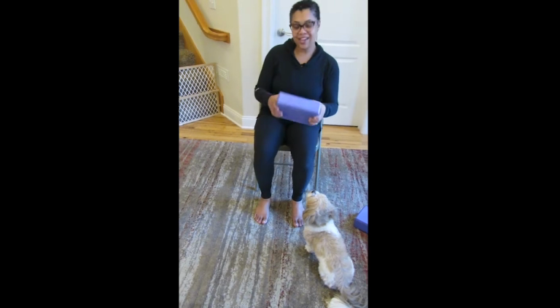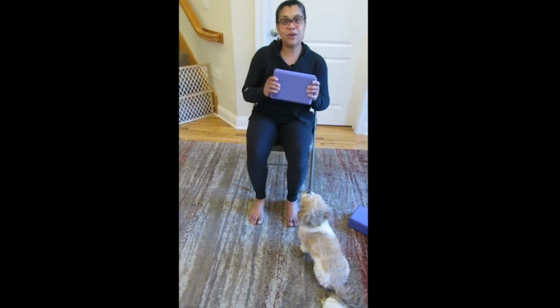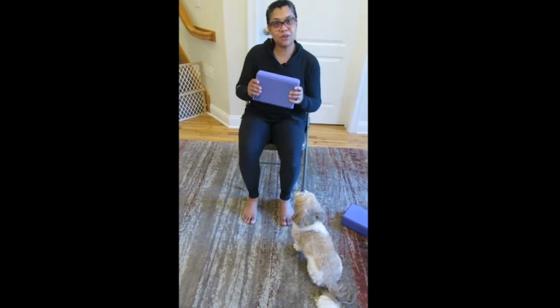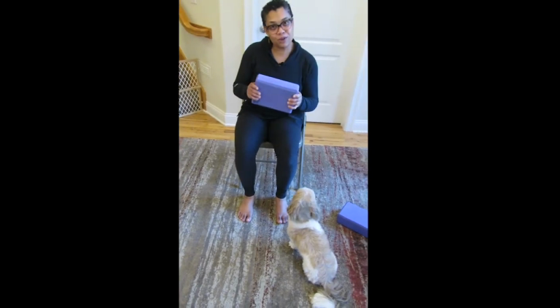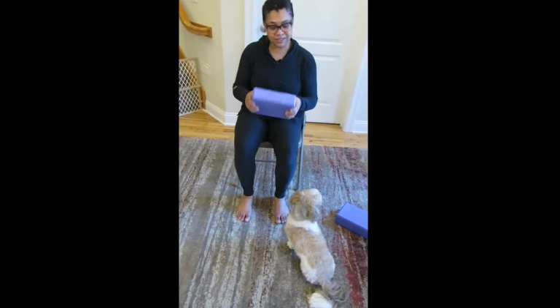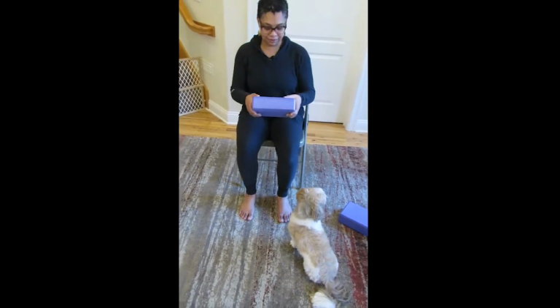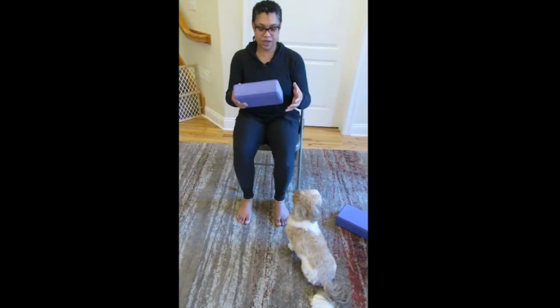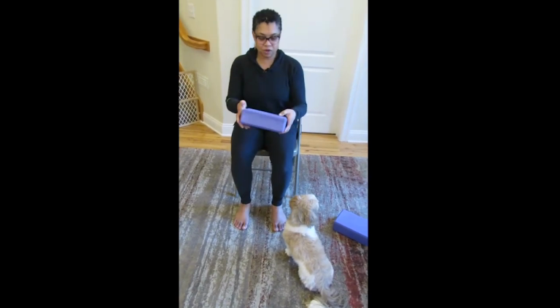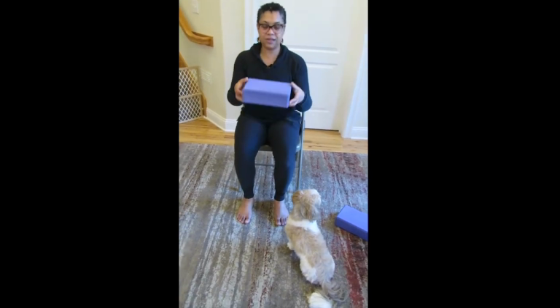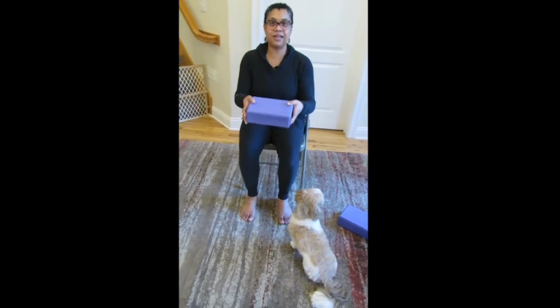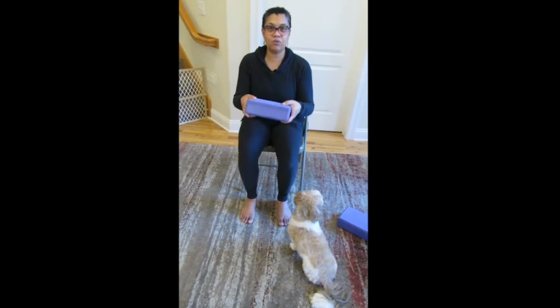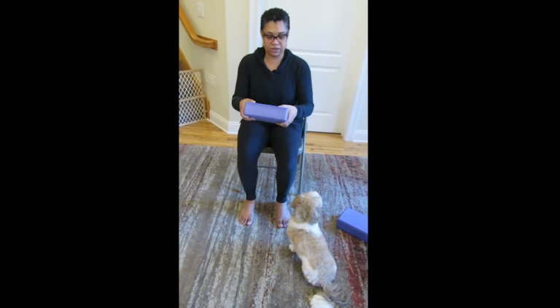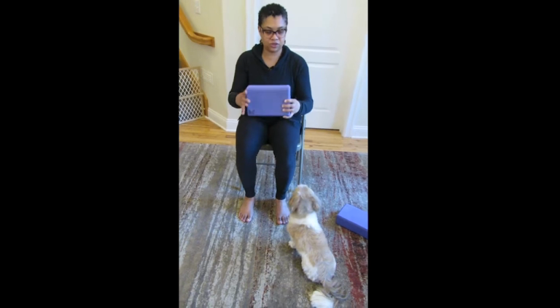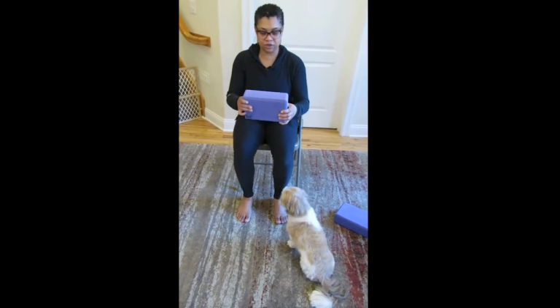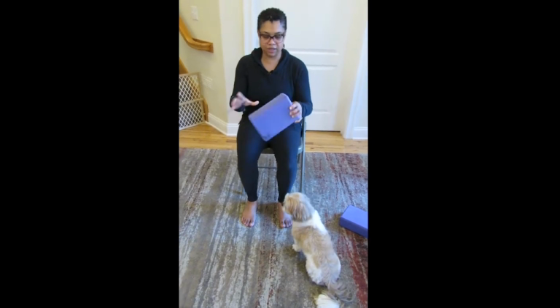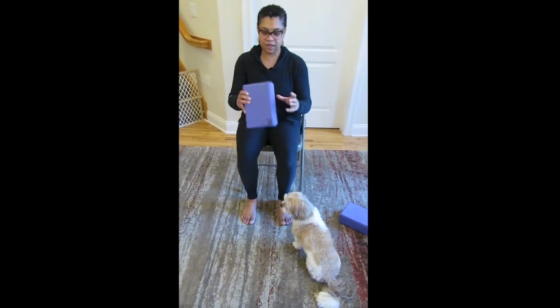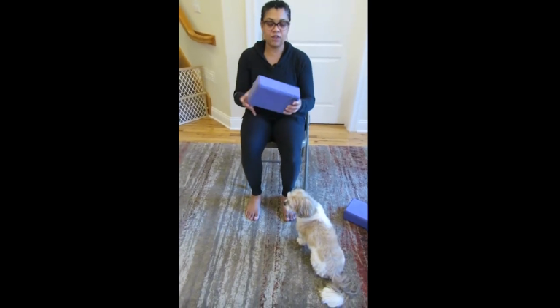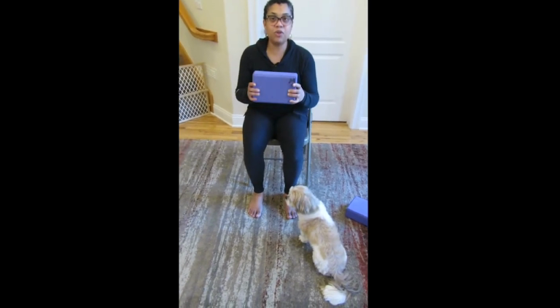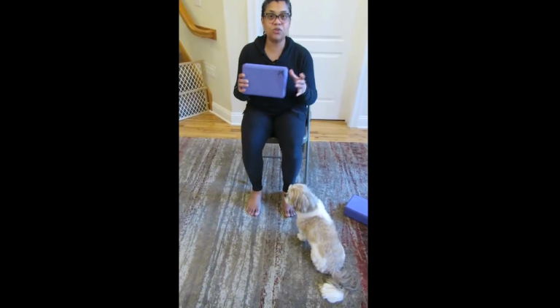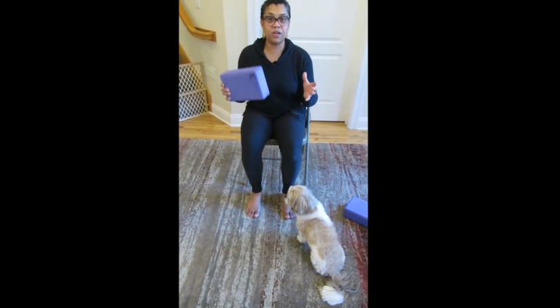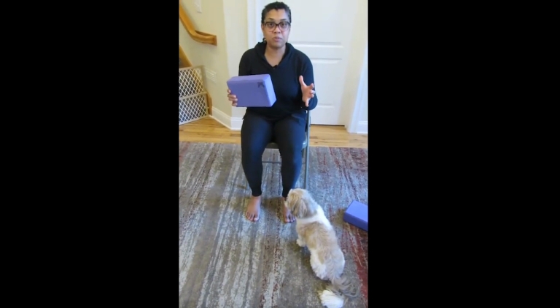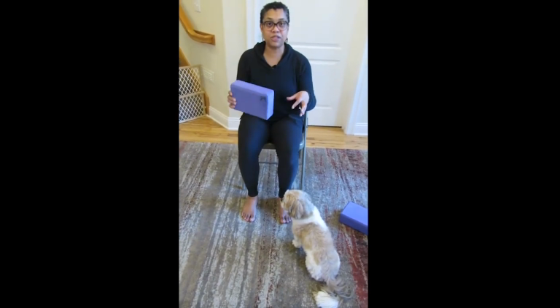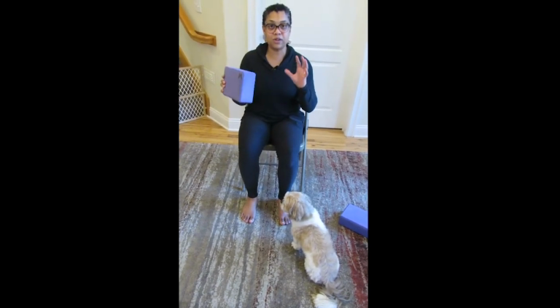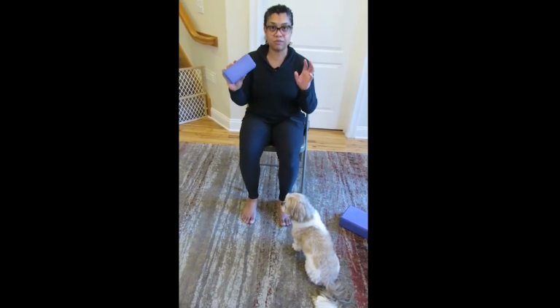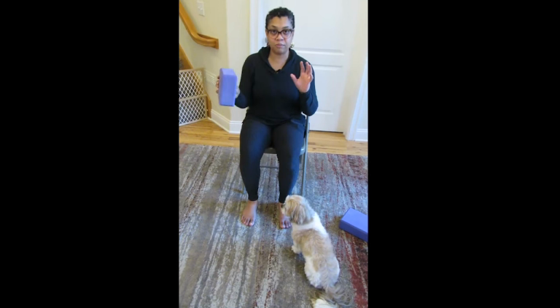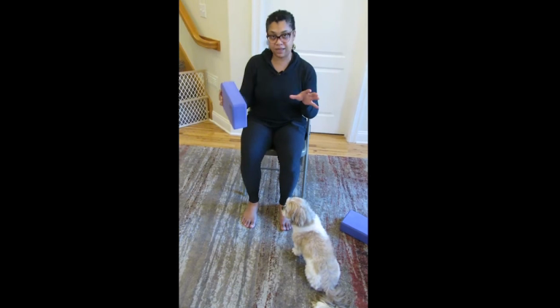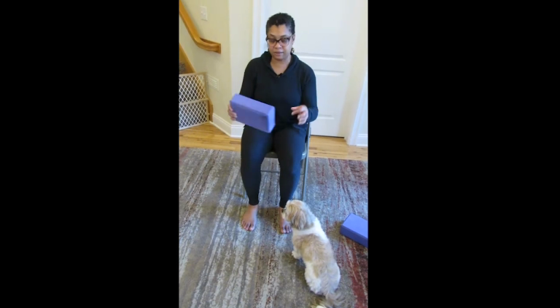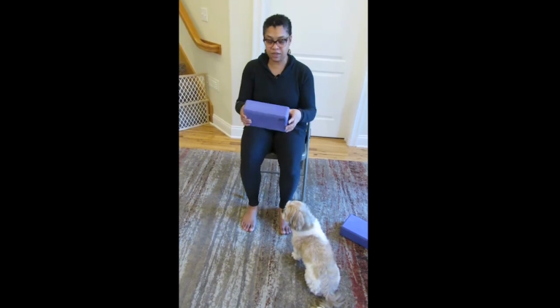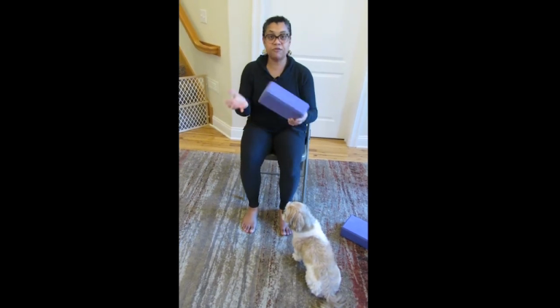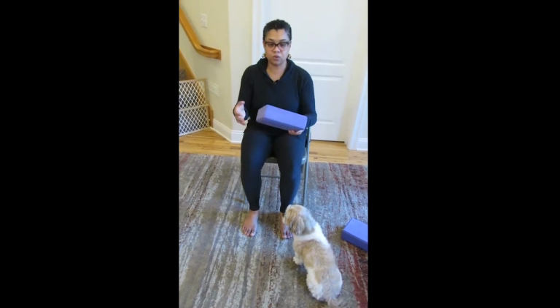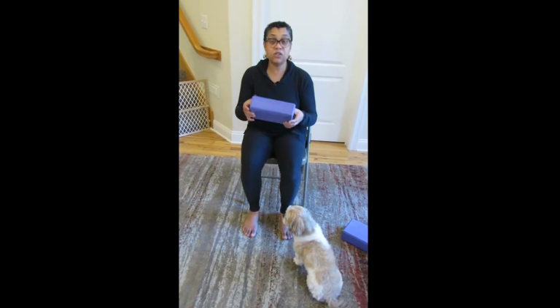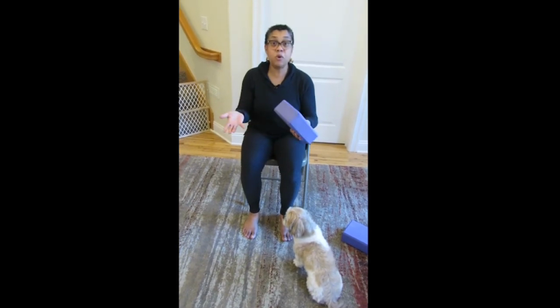So I'm going to talk about yoga blocks today. Yoga blocks — lightweight, sturdy. They can be used for multiple purposes, but here are some basic concepts. The first one: support.